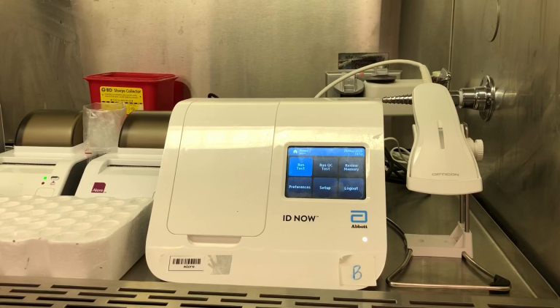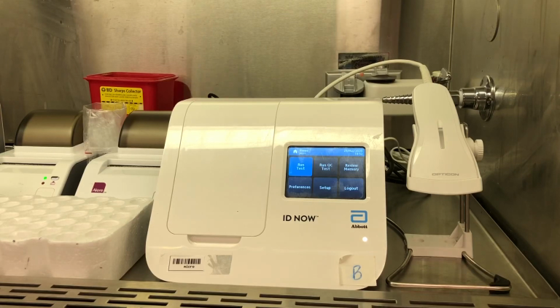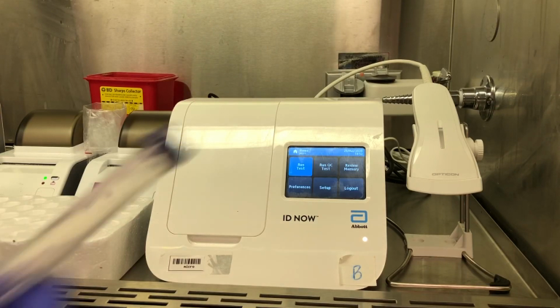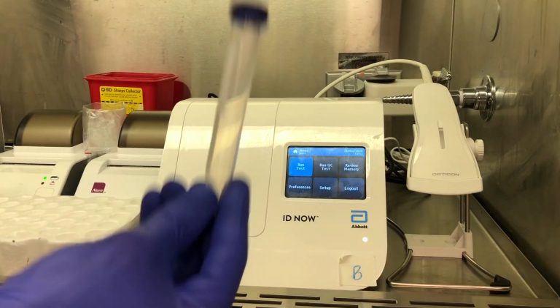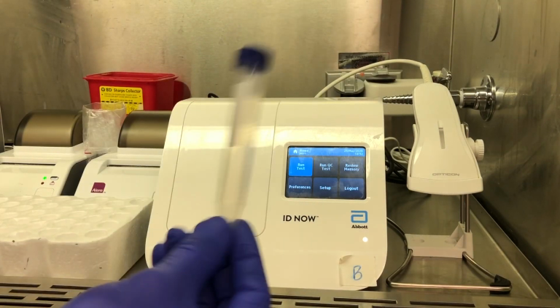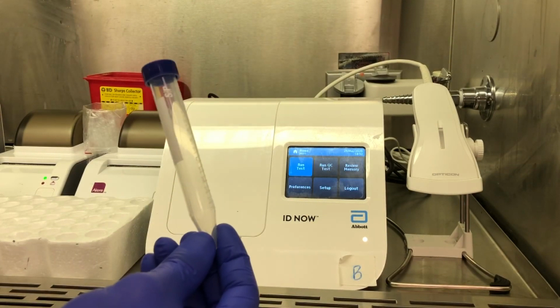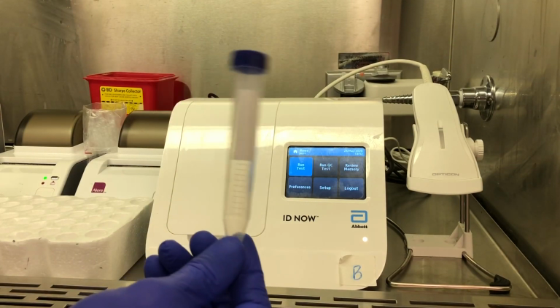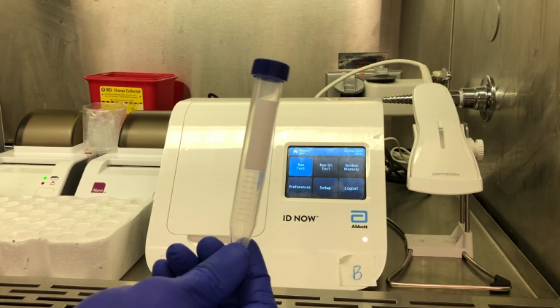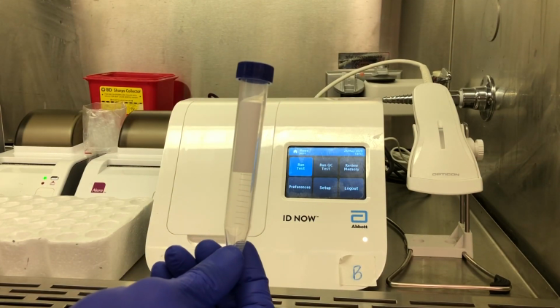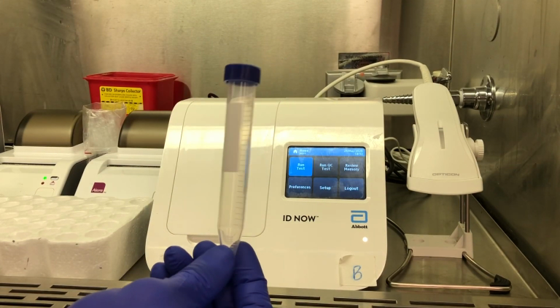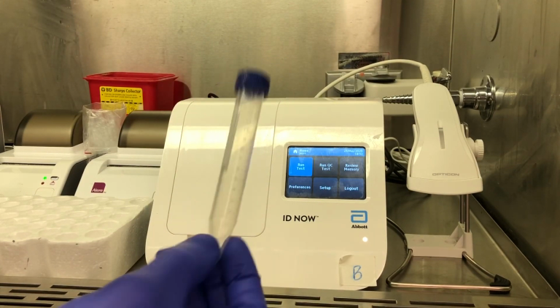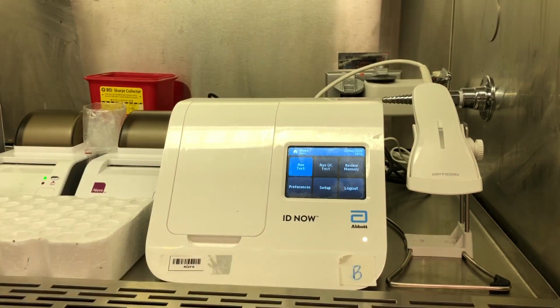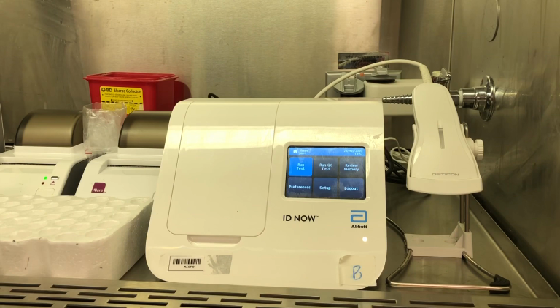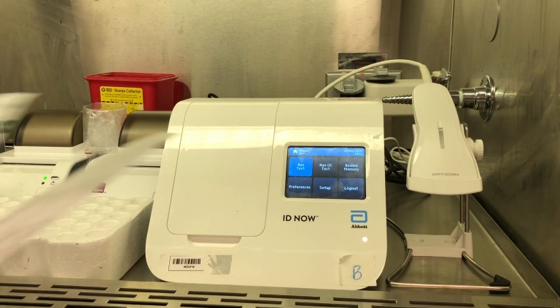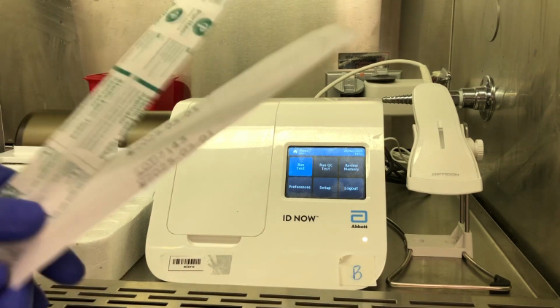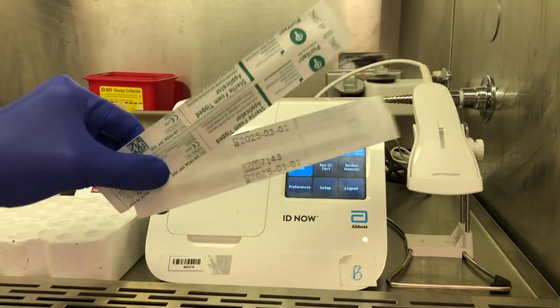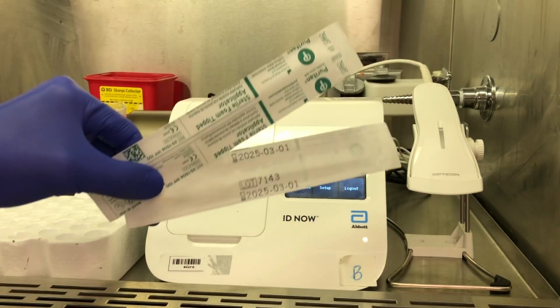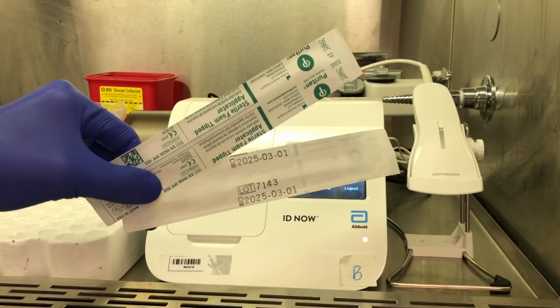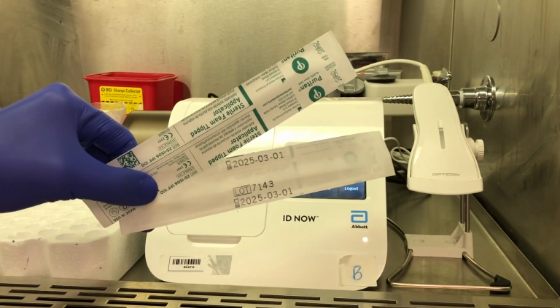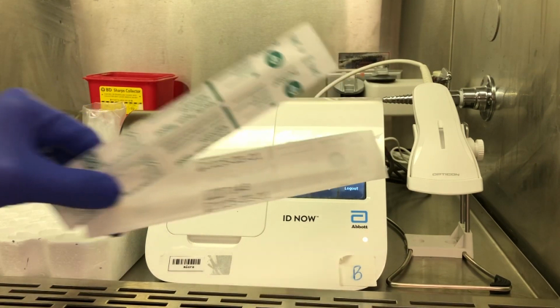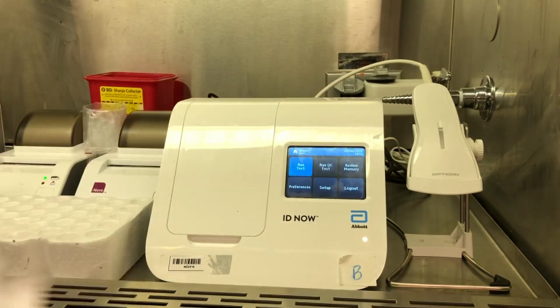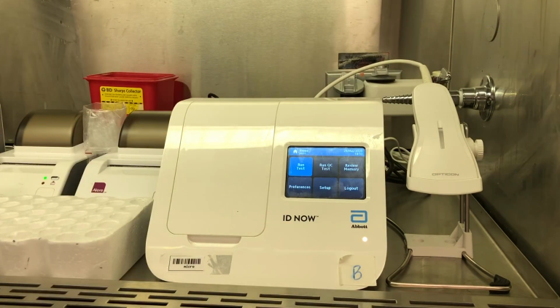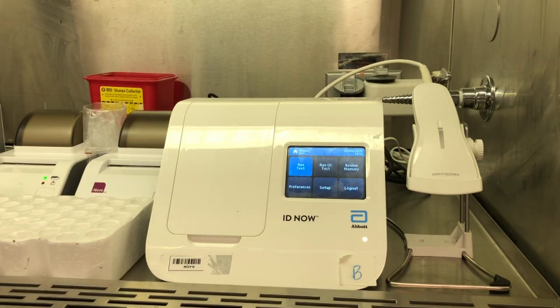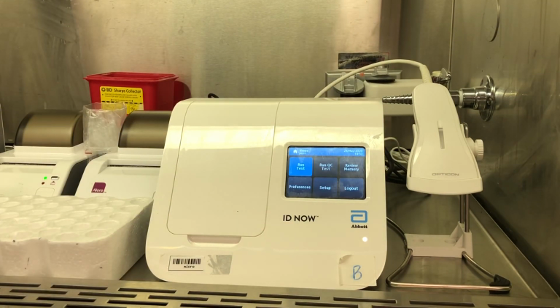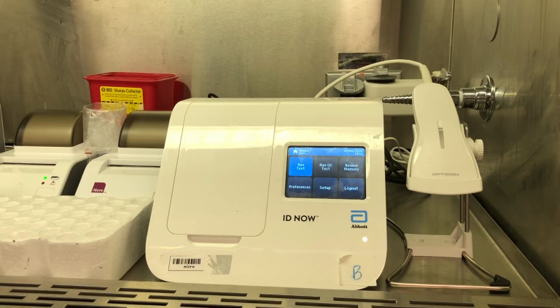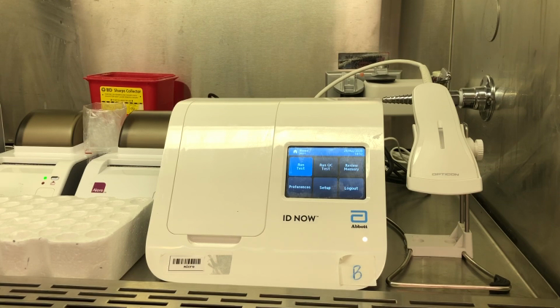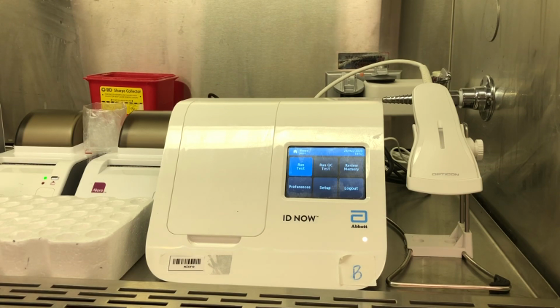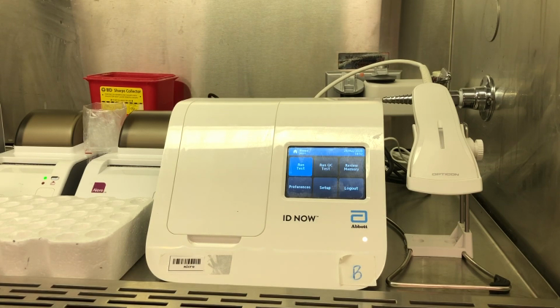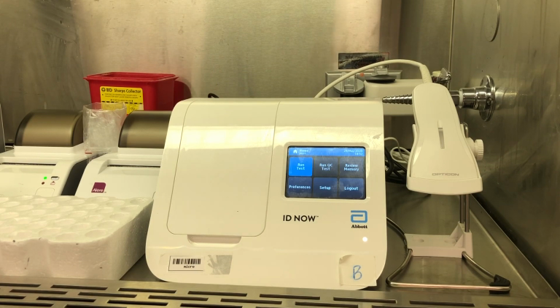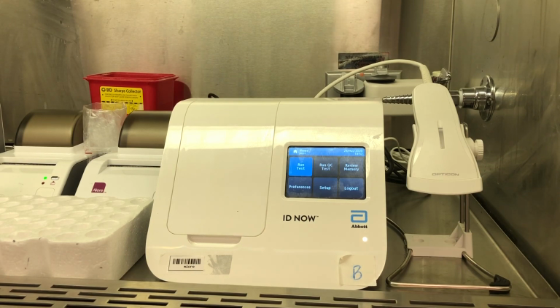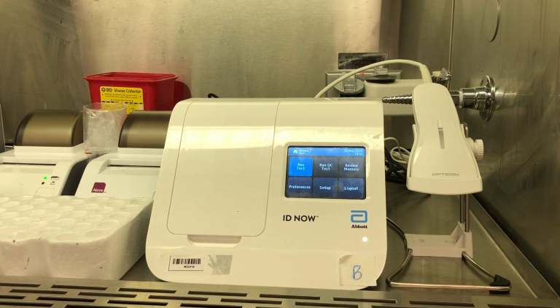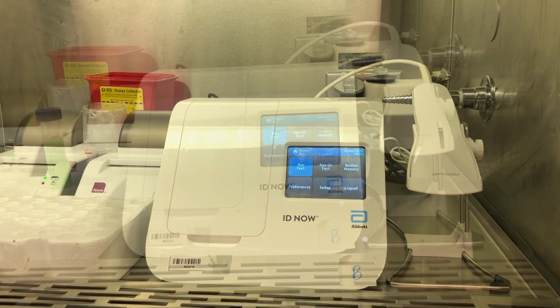For the COVID-19 test, we've stopped using VTM and we've started just using sterile tubes. We've been collecting nasopharyngeal and oropharyngeal specimens for each COVID-19 test that we've been running.